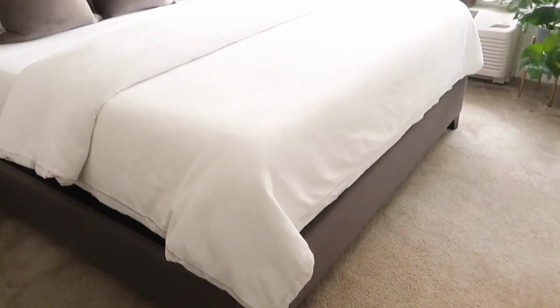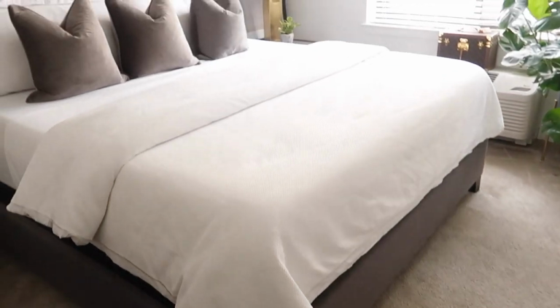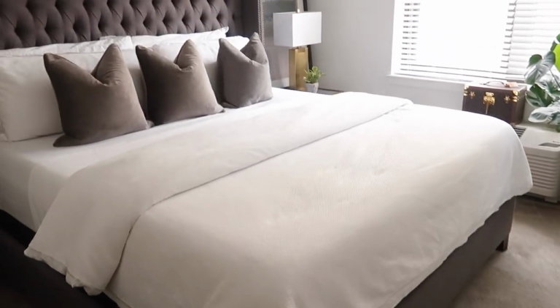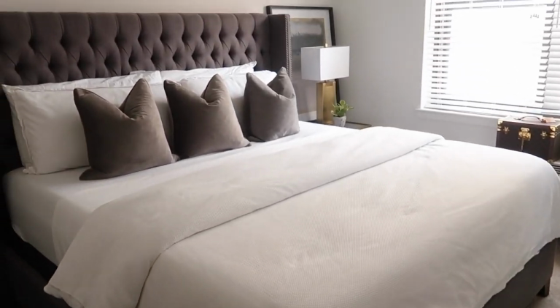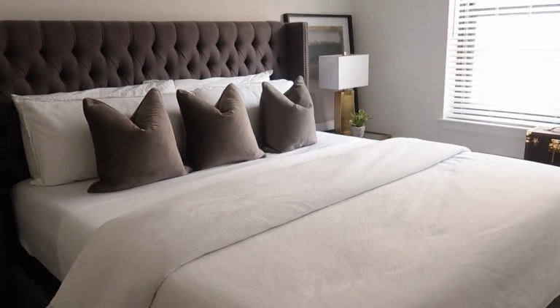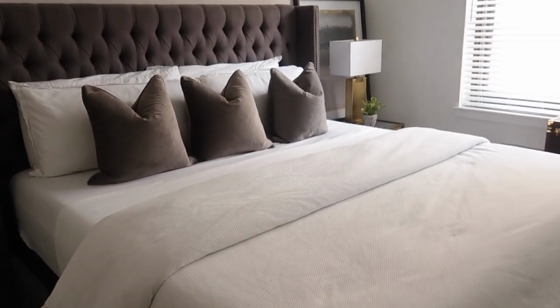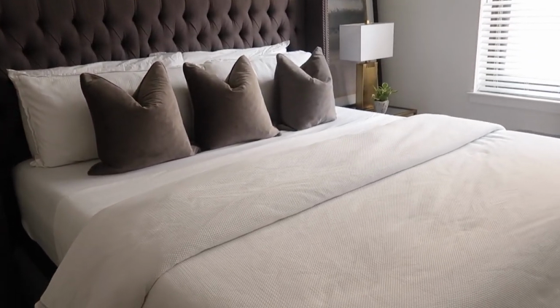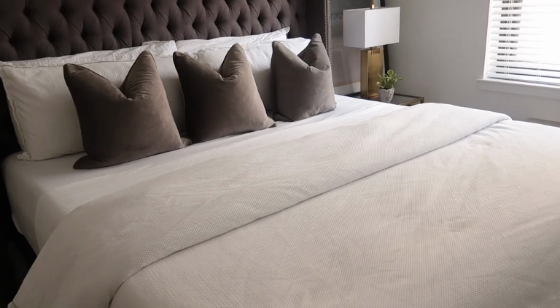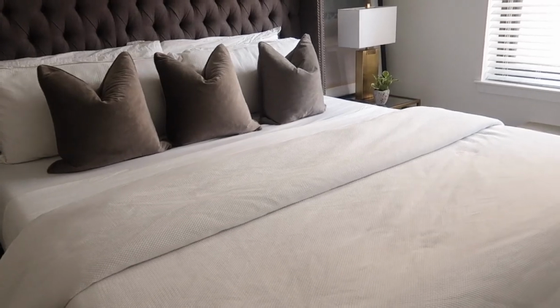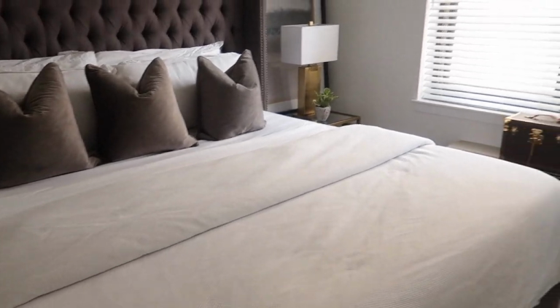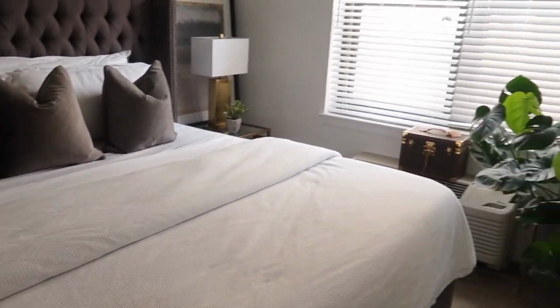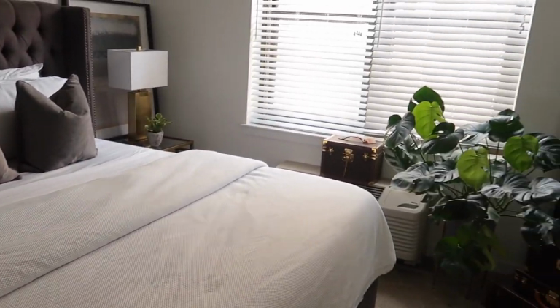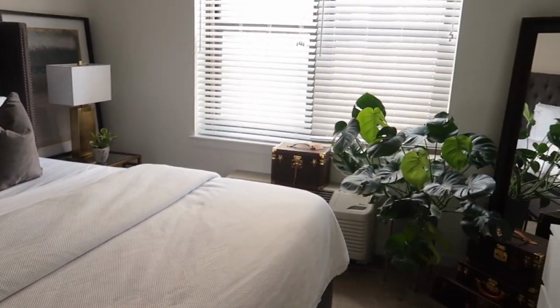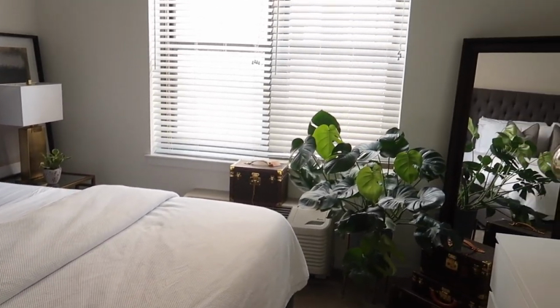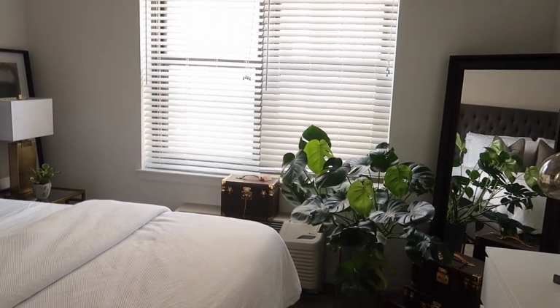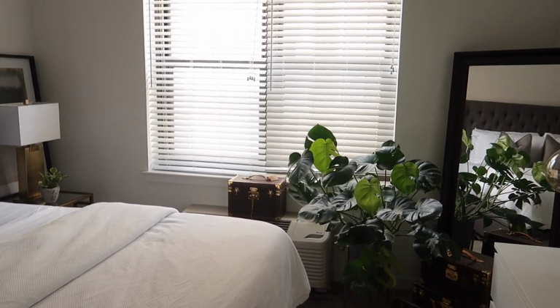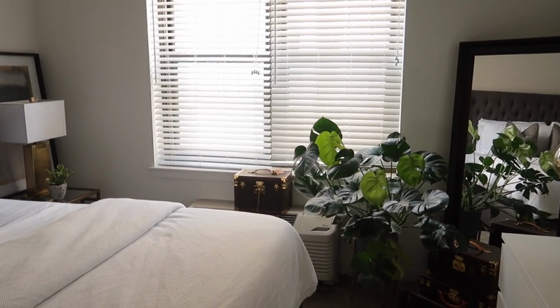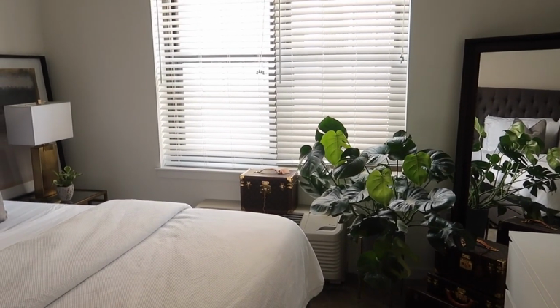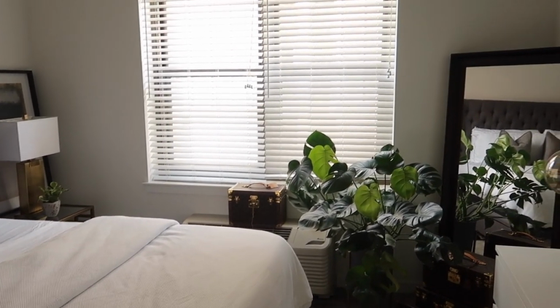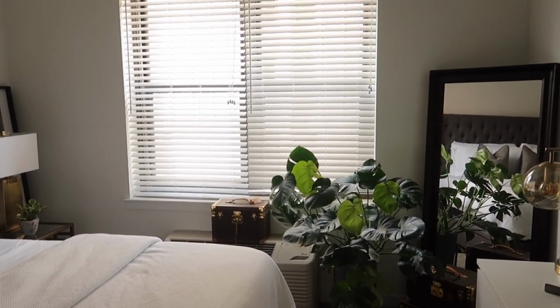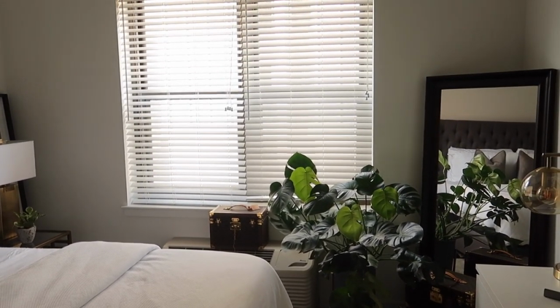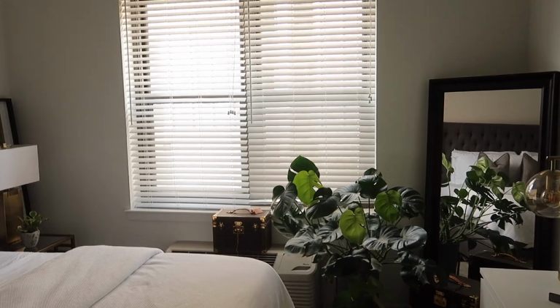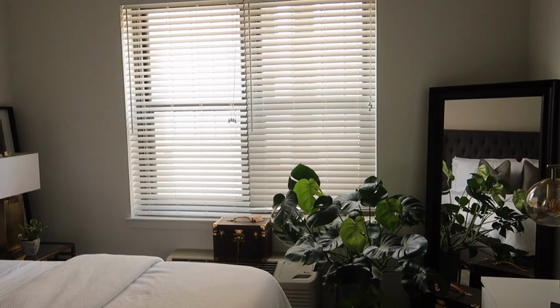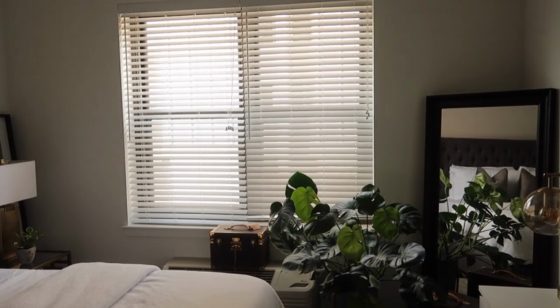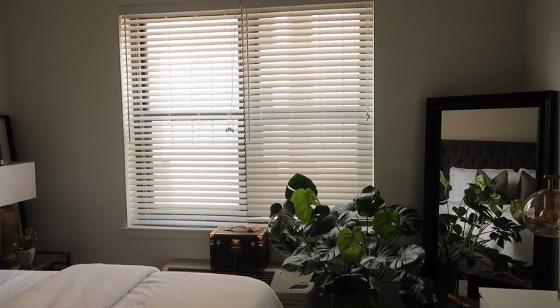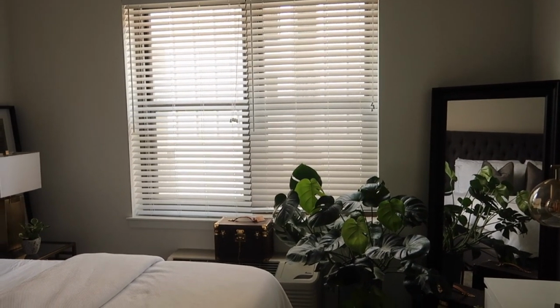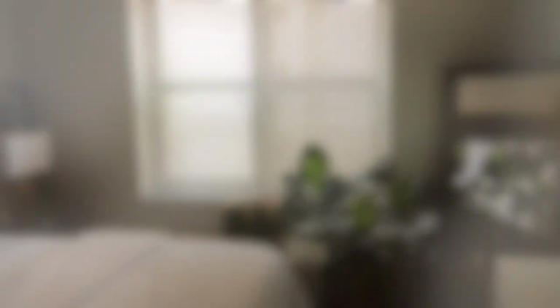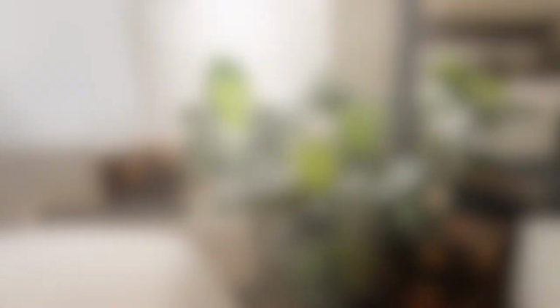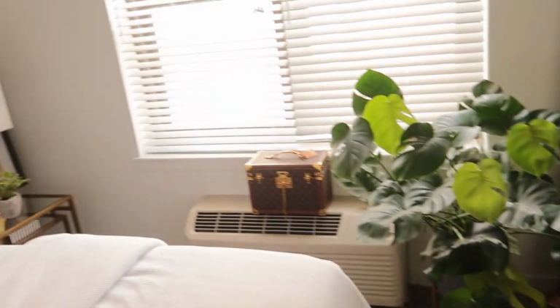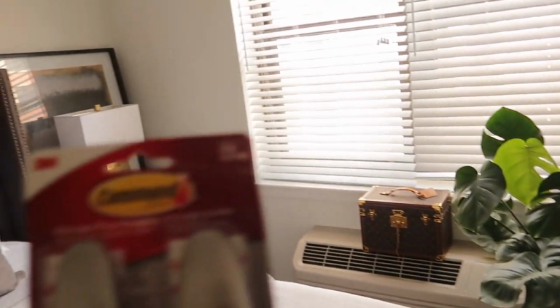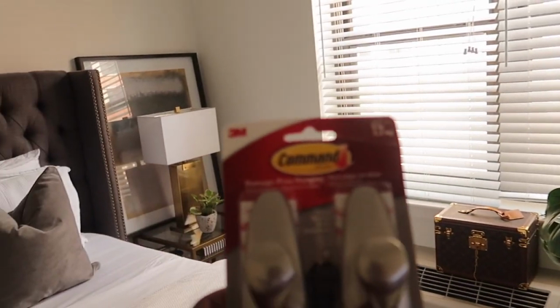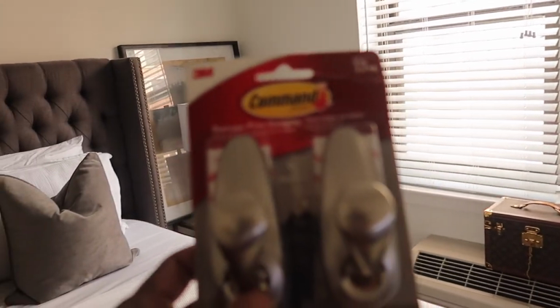For today's project we are going to be hanging curtains in my bedroom. It is long overdue — that side of the room is just way too bare.